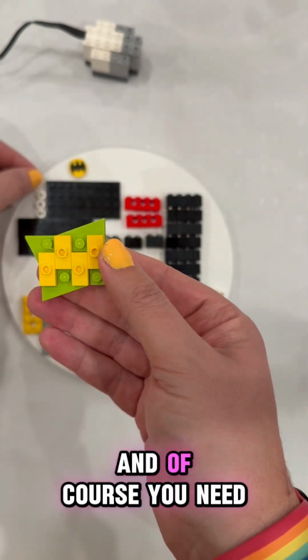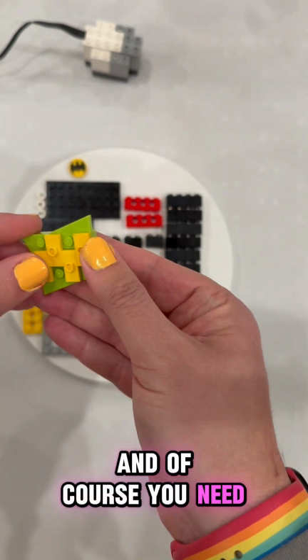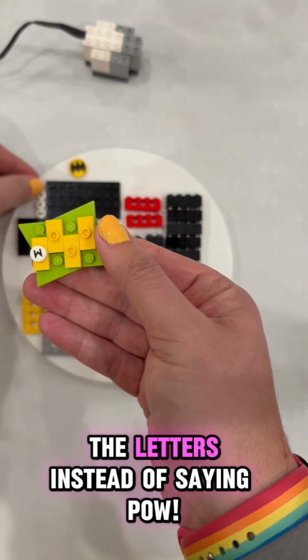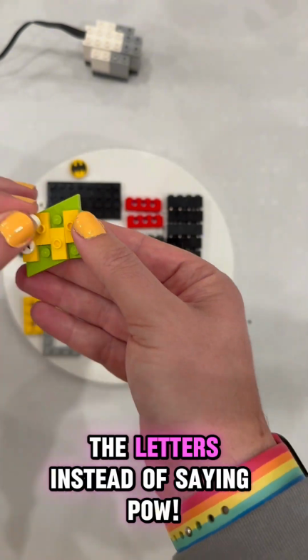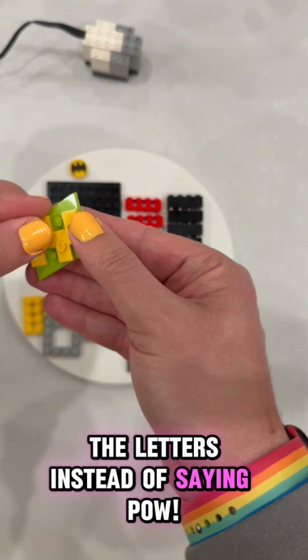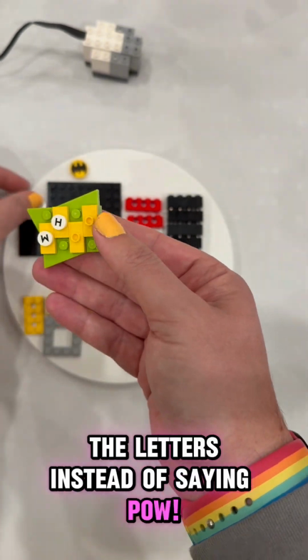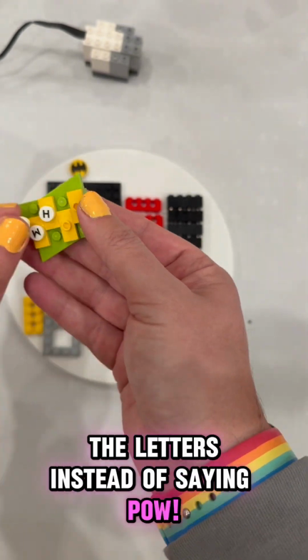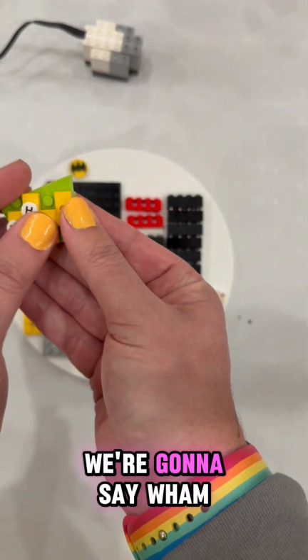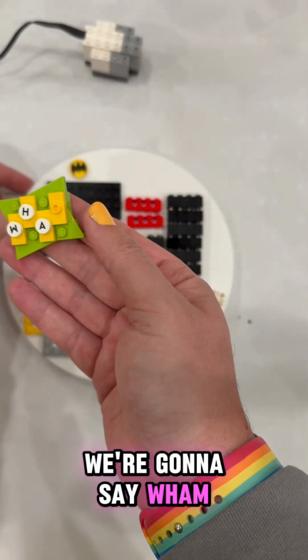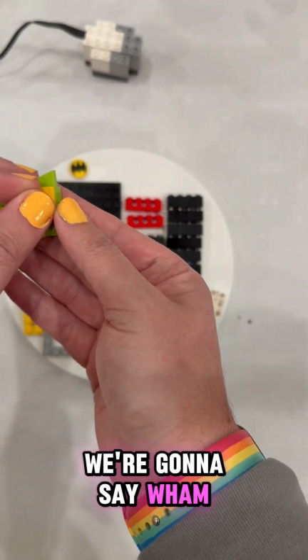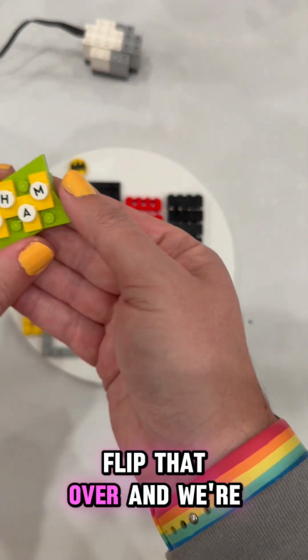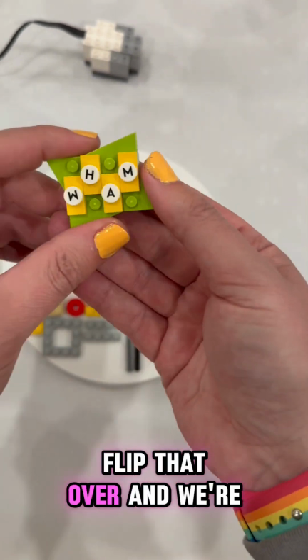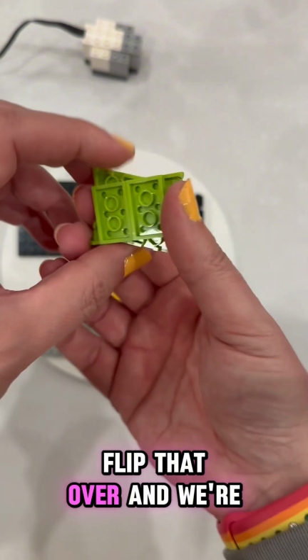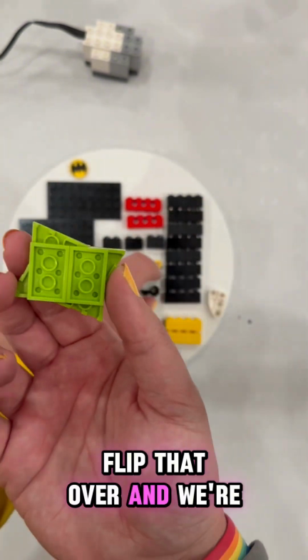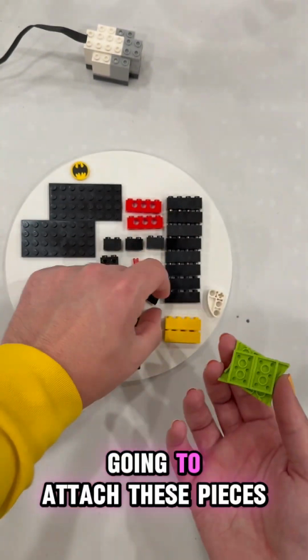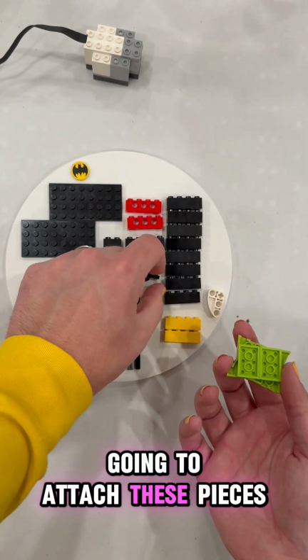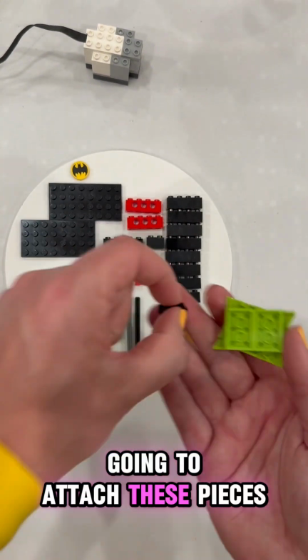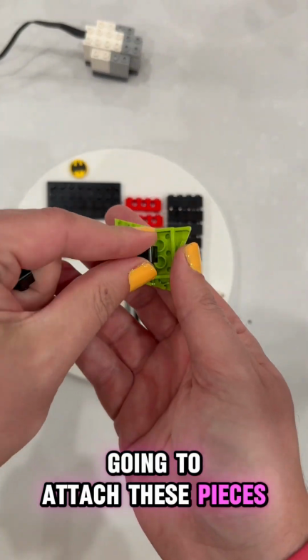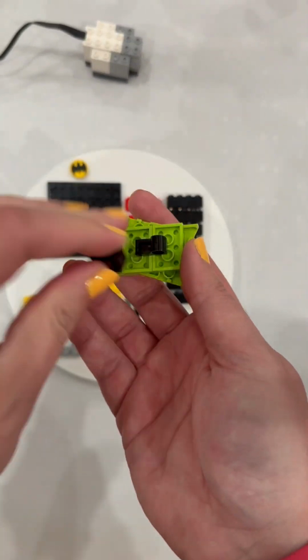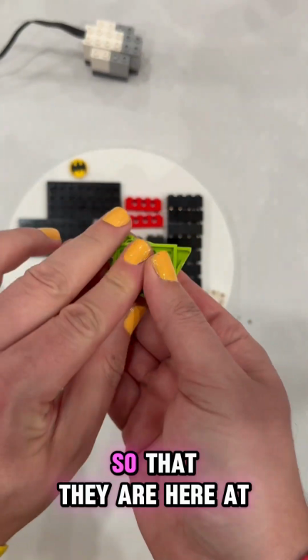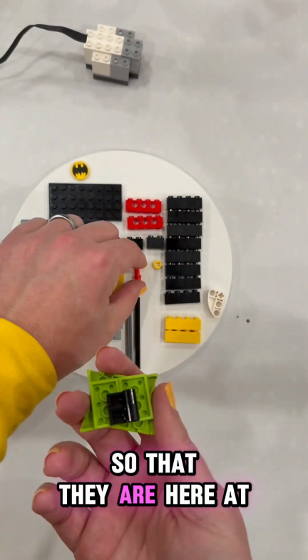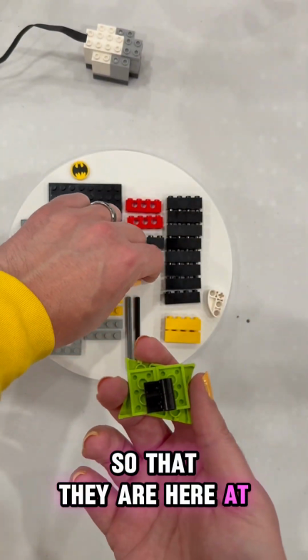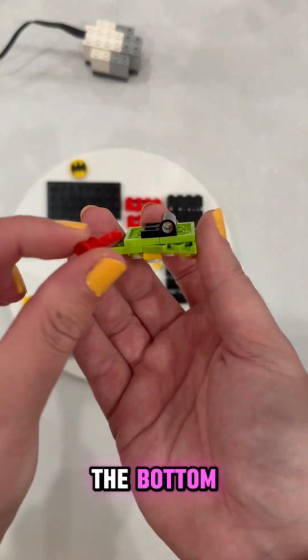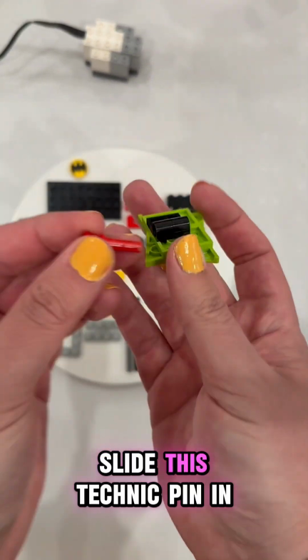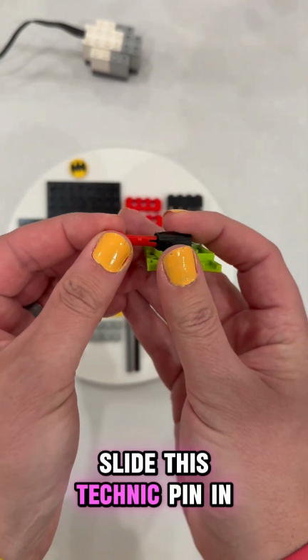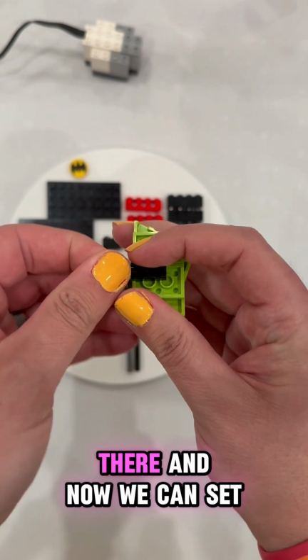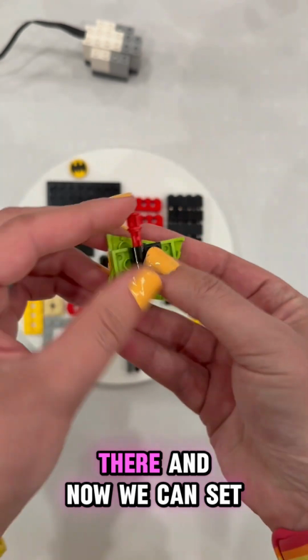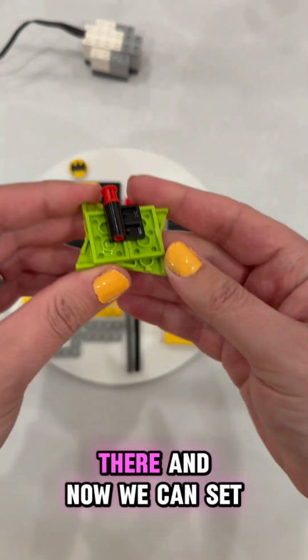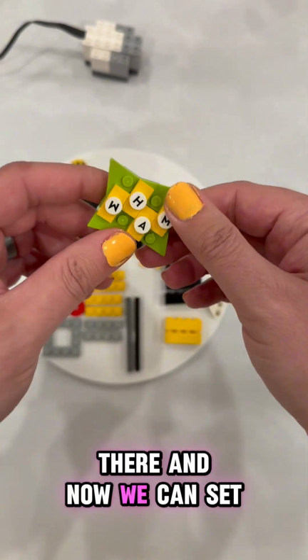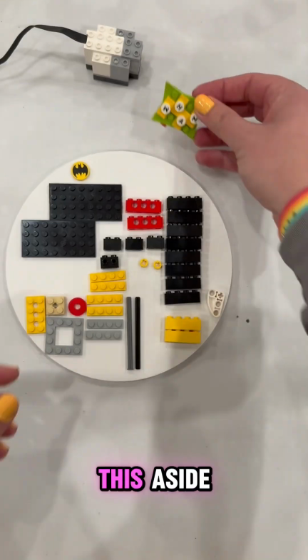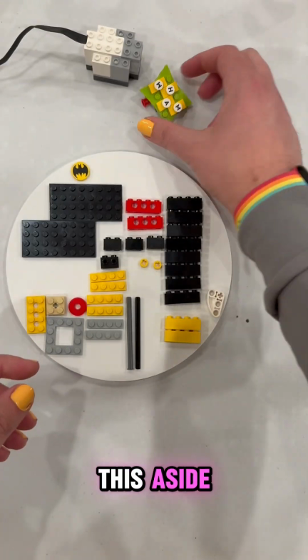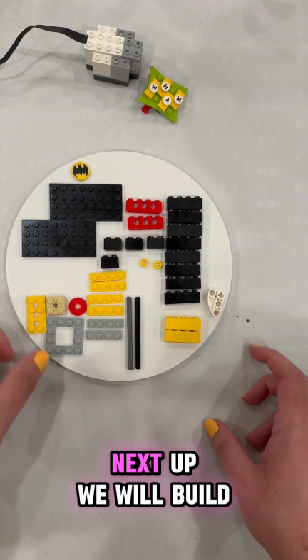And of course, you need the letters. Instead of saying POW, we're going to say WHAM! Flip that over, and we're going to attach these pieces — they are here at the bottom. Put this Technic pin in there, and now we can set this aside.